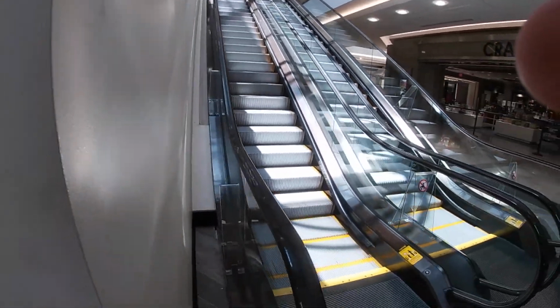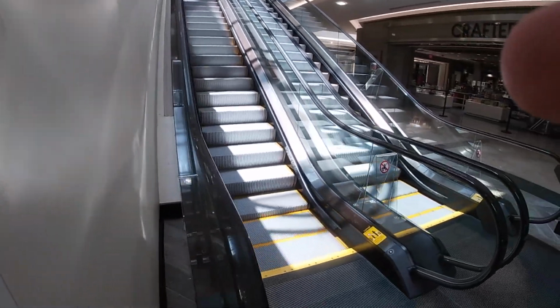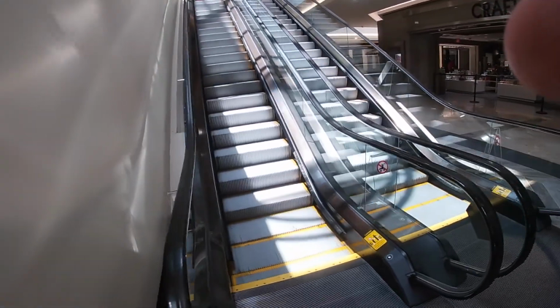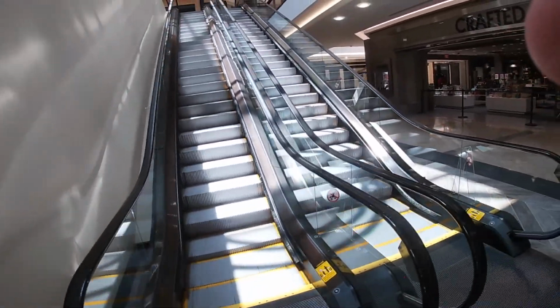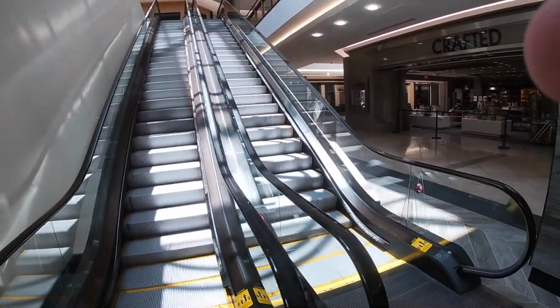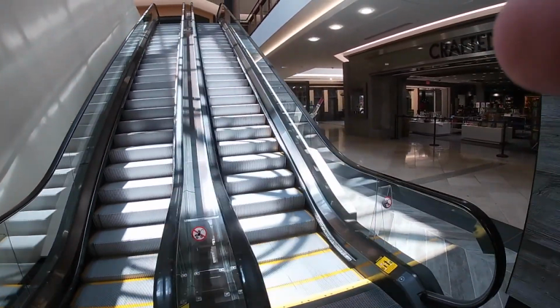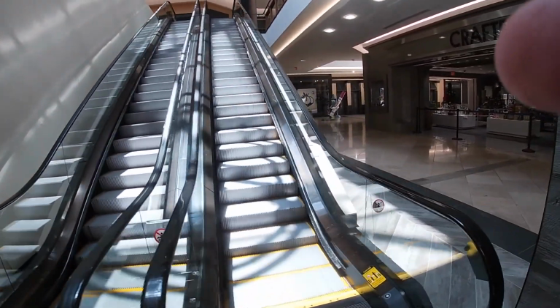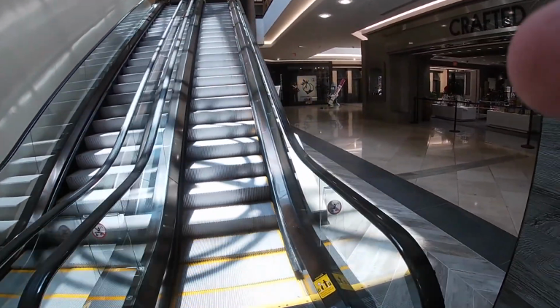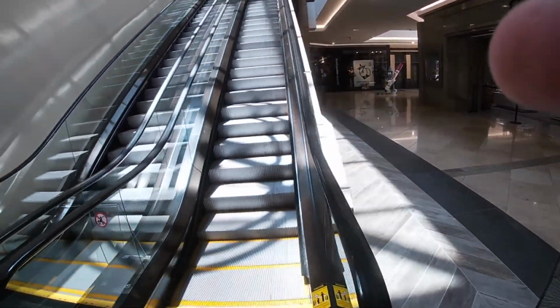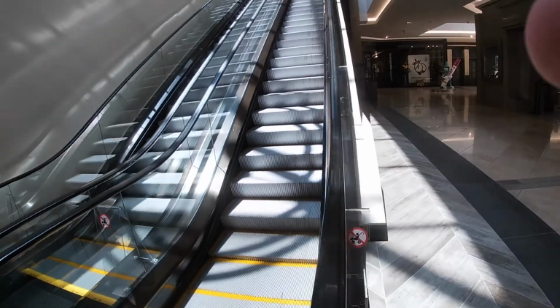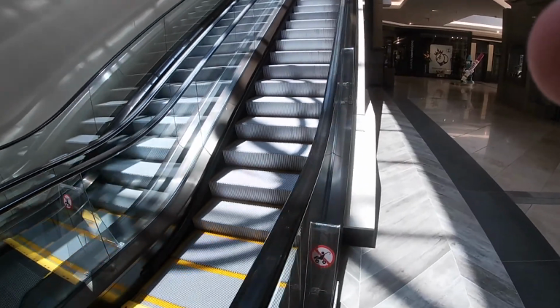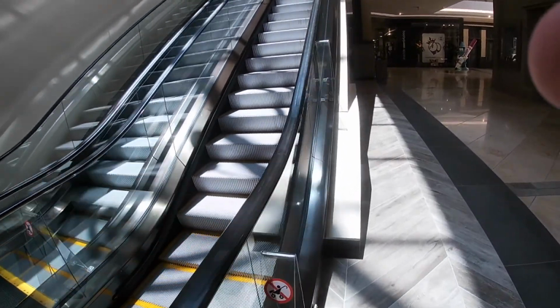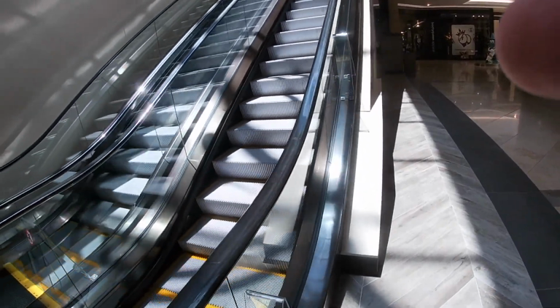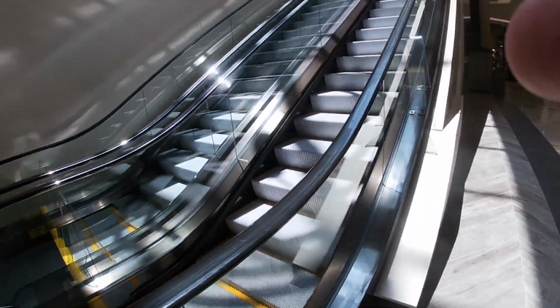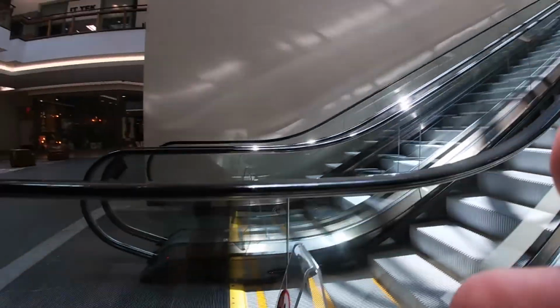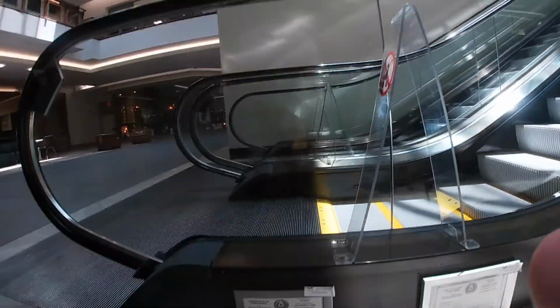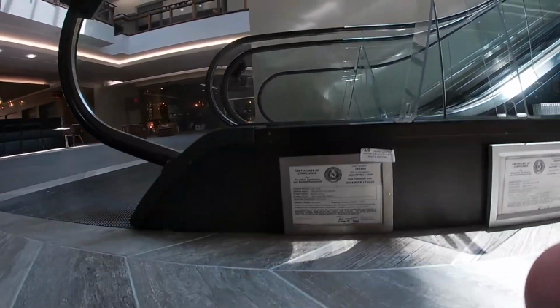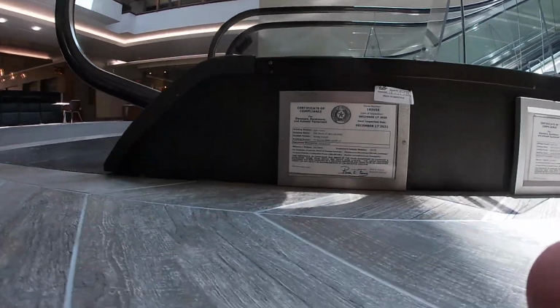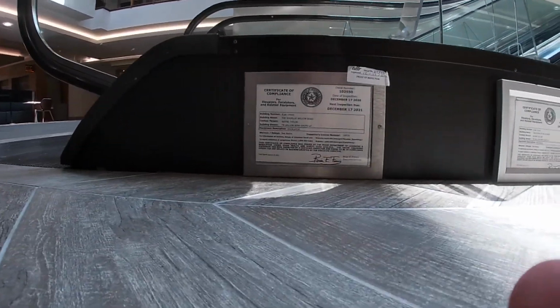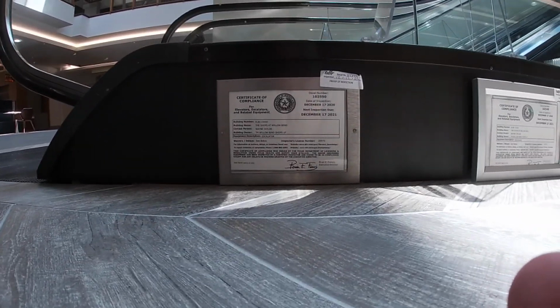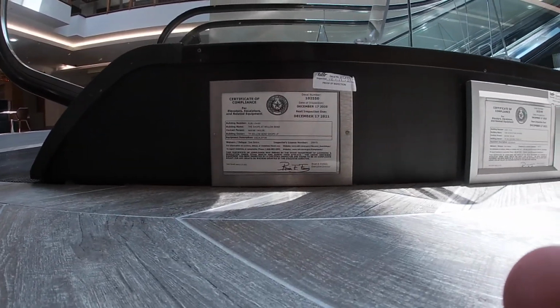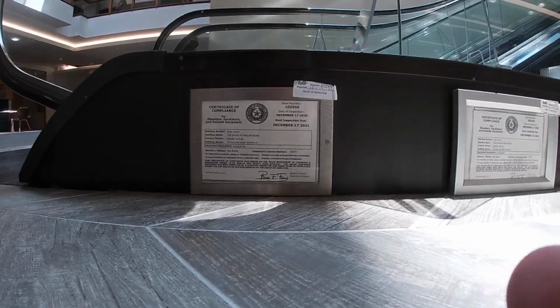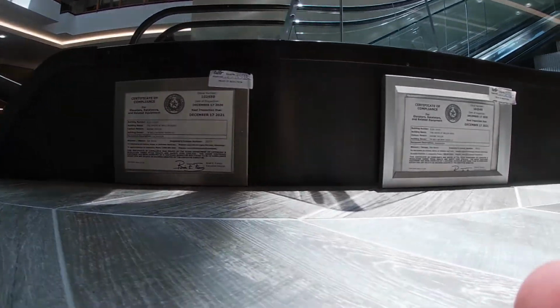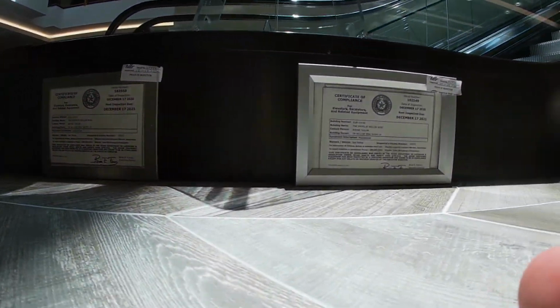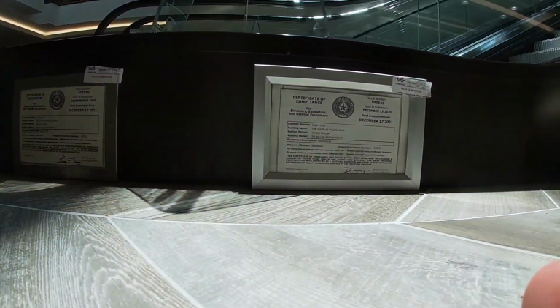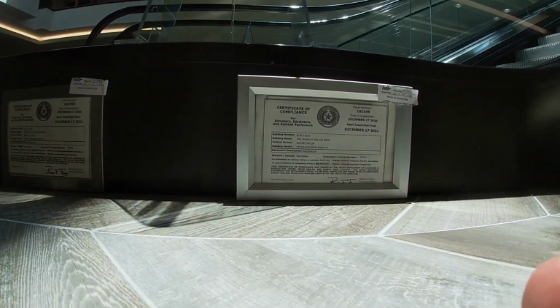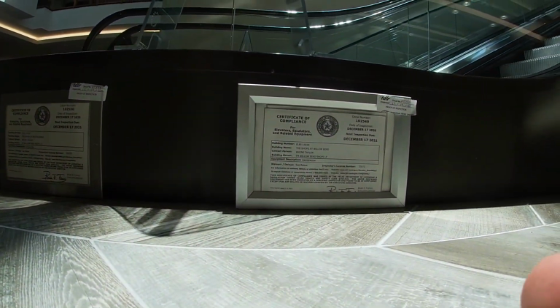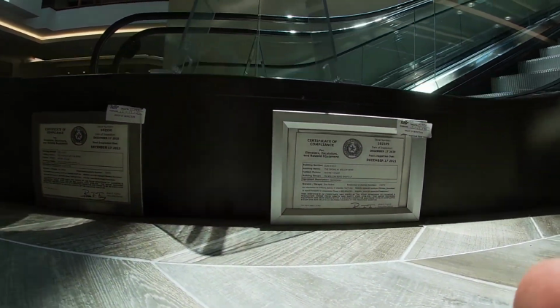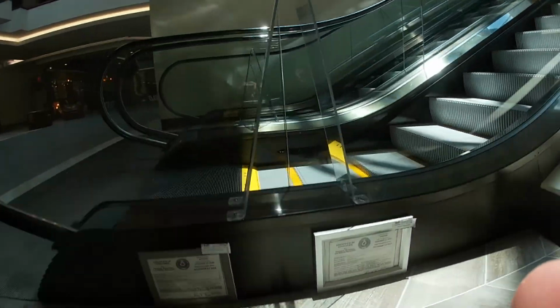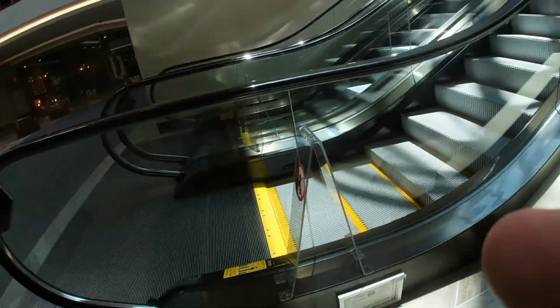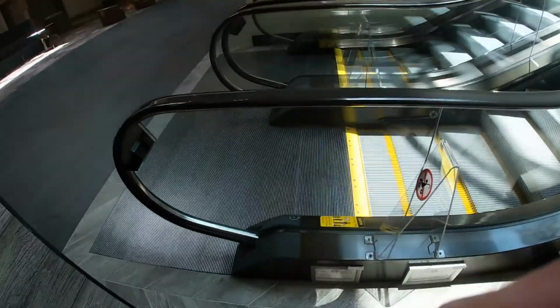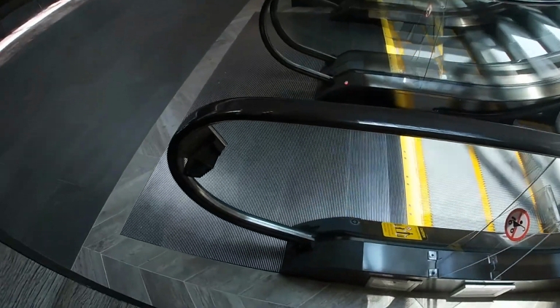Do any of you guys know what kind of escalators these are? What brand they are? Let me know down in the comments below. Here's the certificate of compliance for each escalator right there.